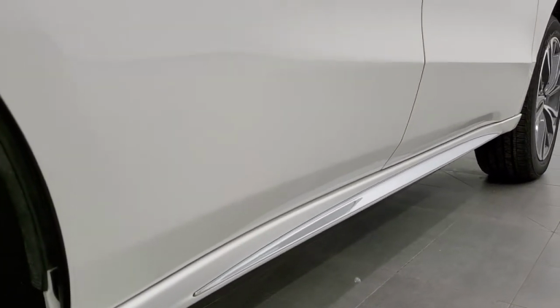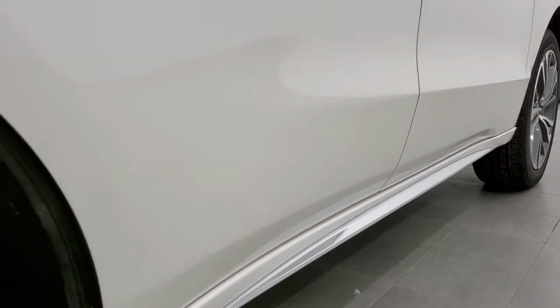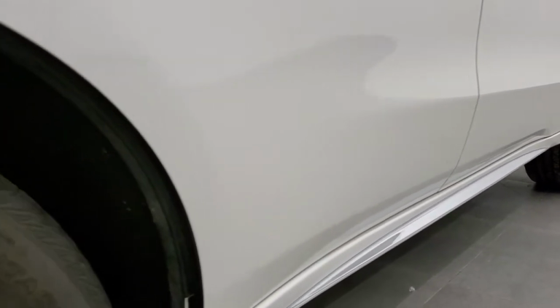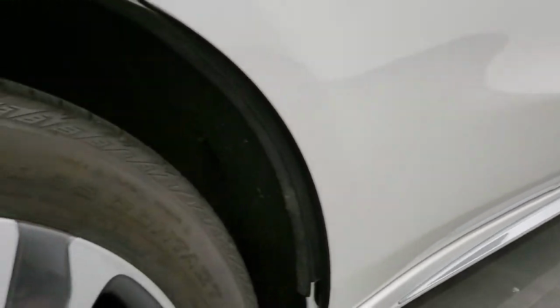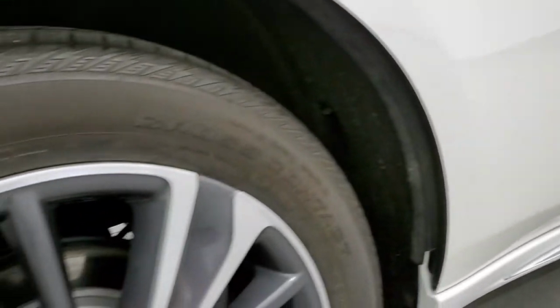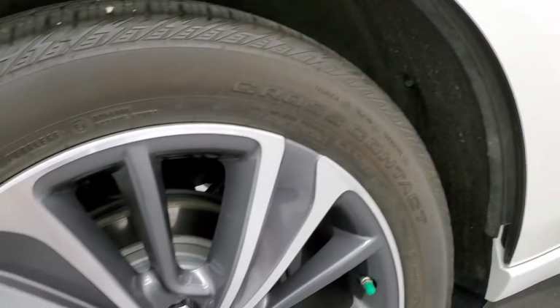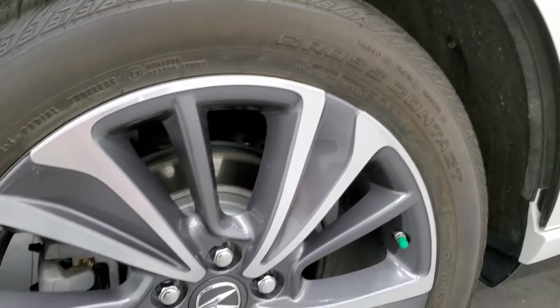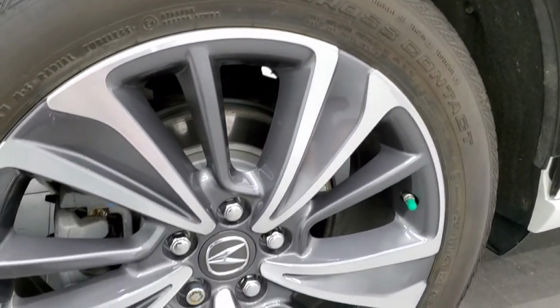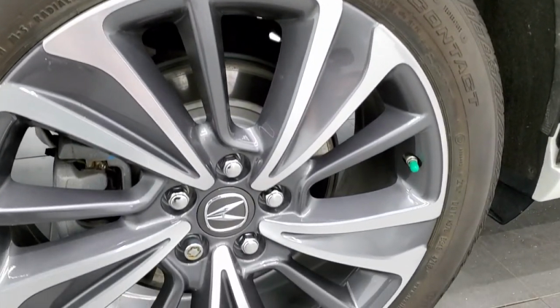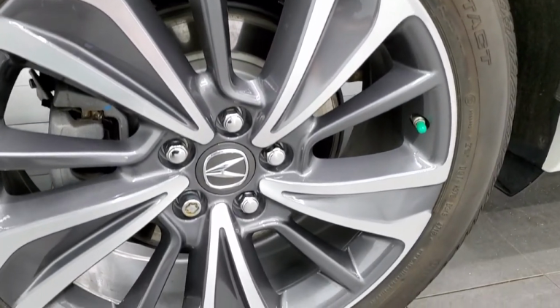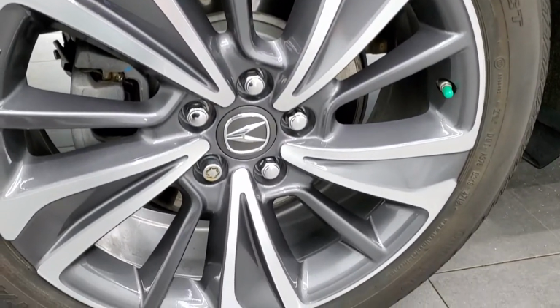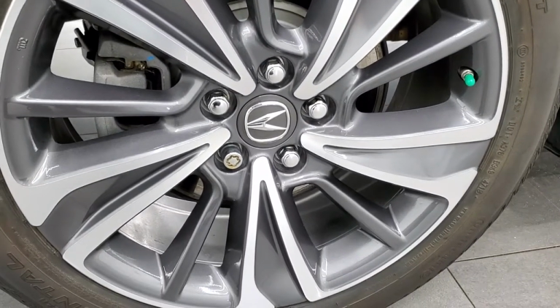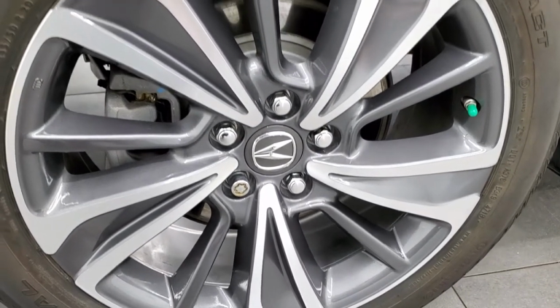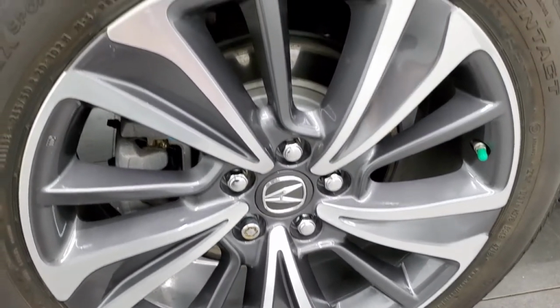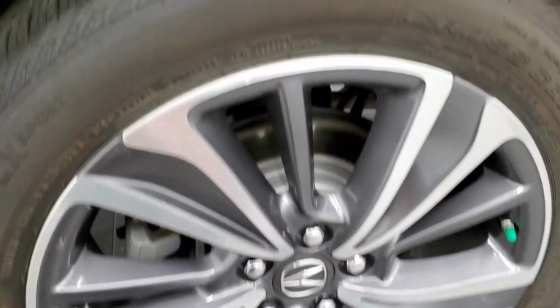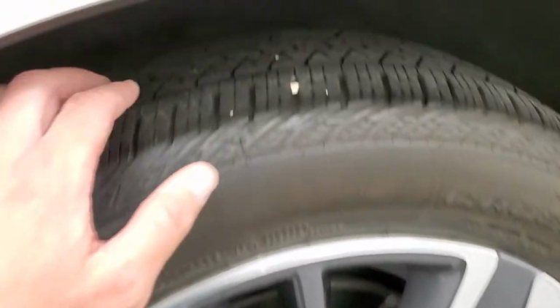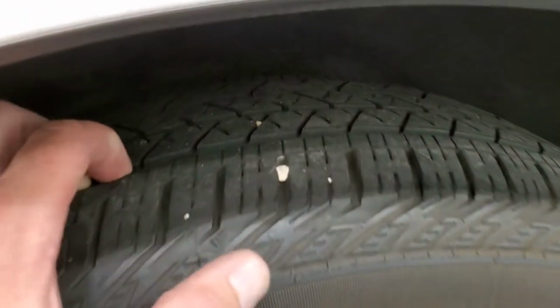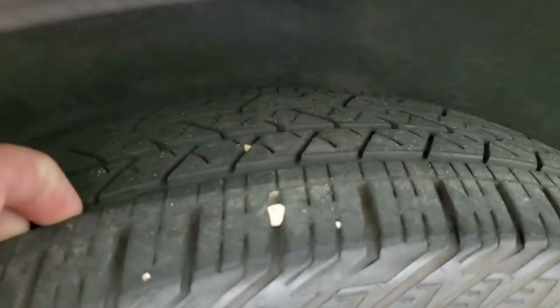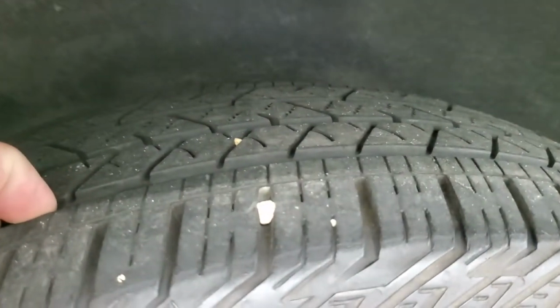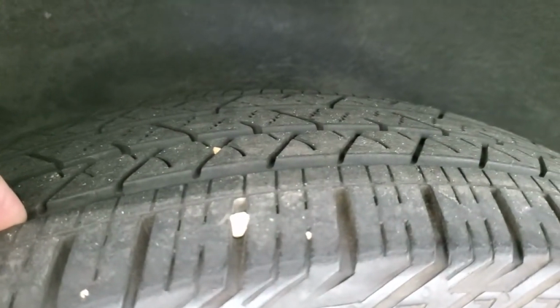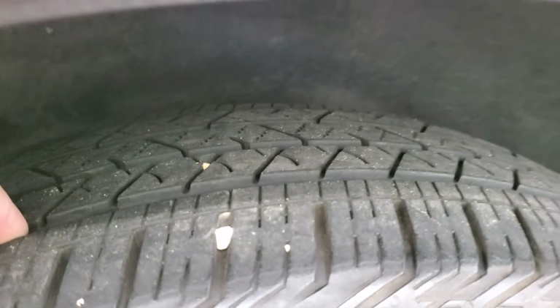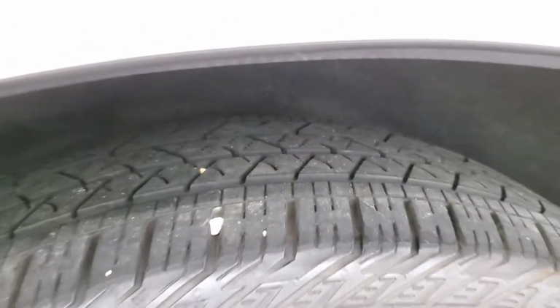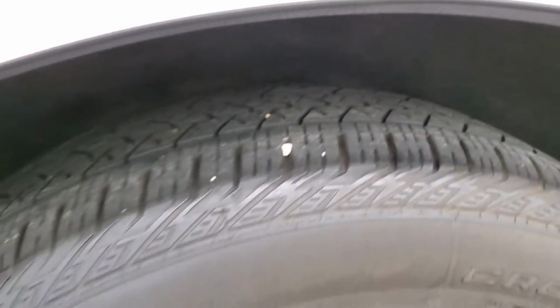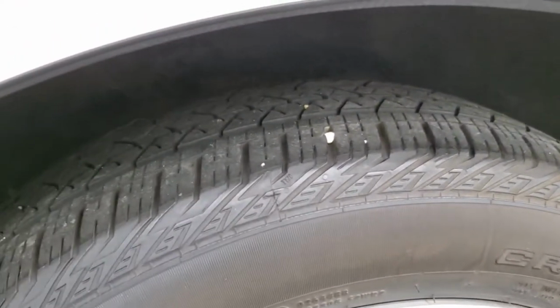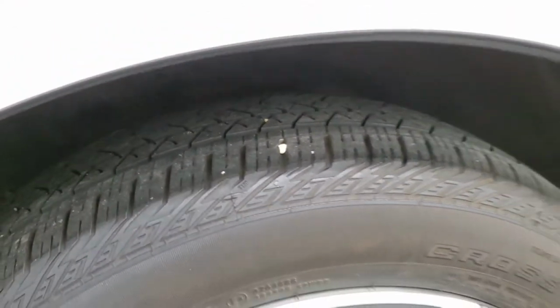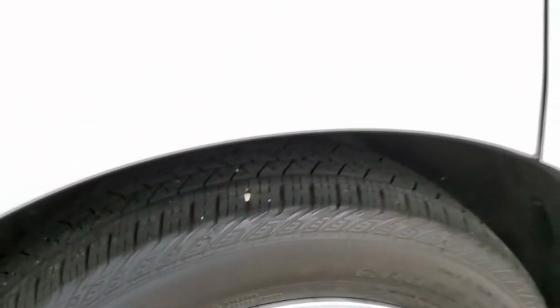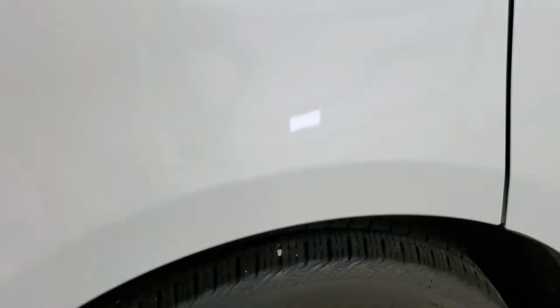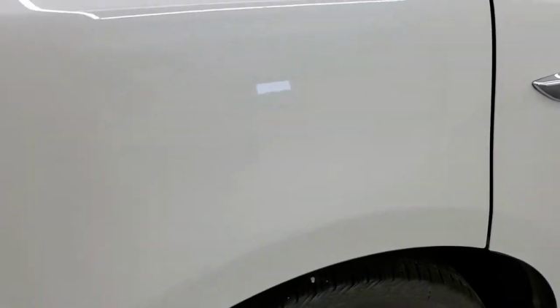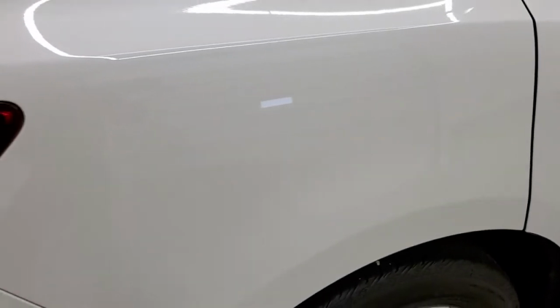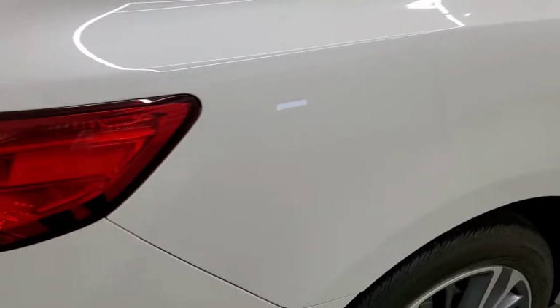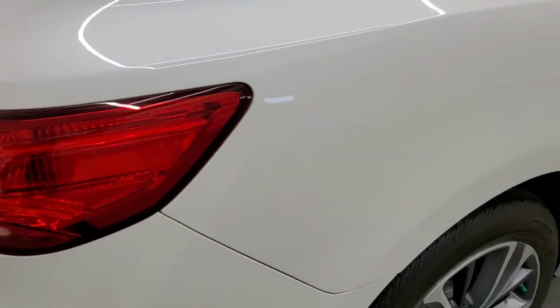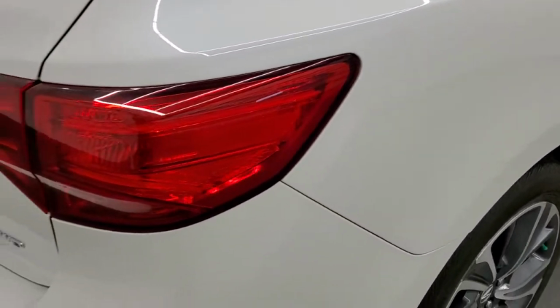Down that side, no dents or dings, this back rim is in excellent shape as well. No major scuffs or scrapes, and the back tires have right around 50-60% of the tread on them, just a little bit less than the front but still really good tread on those tires.